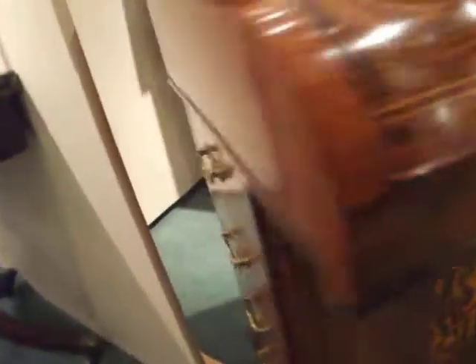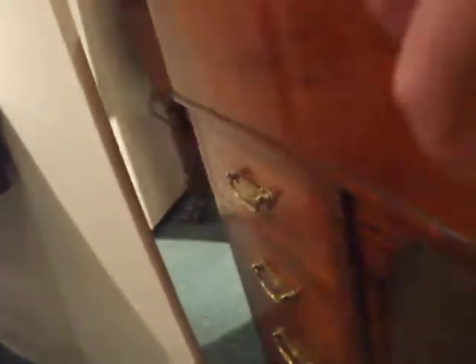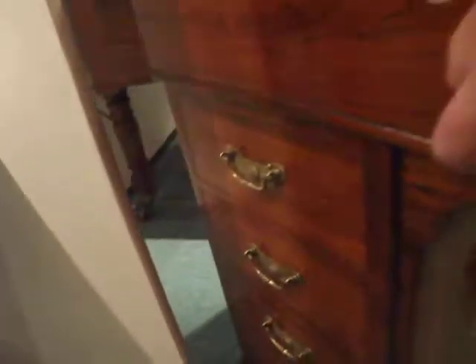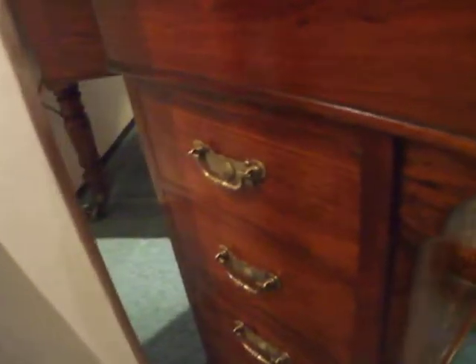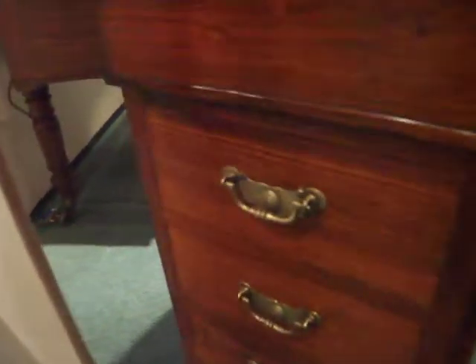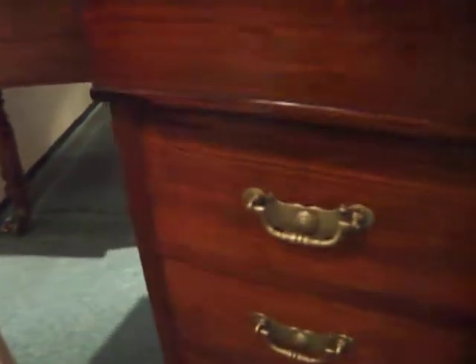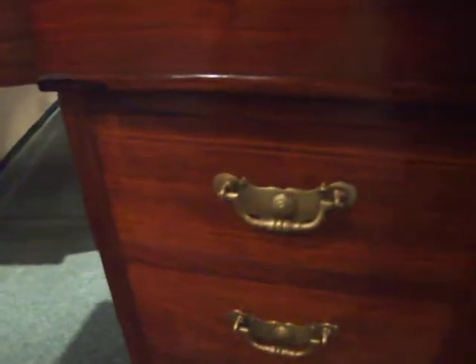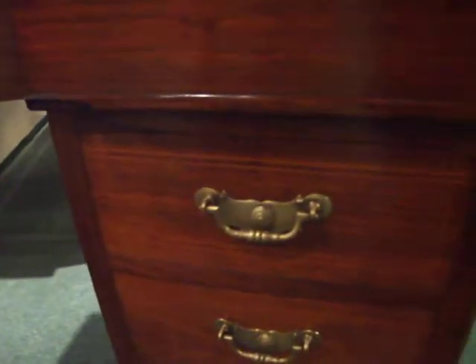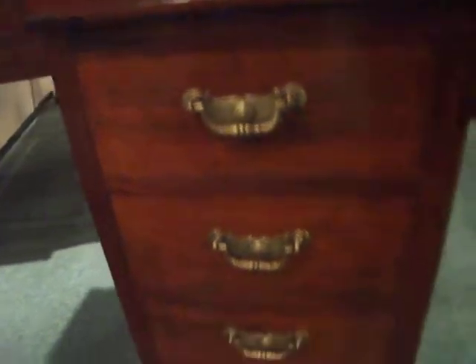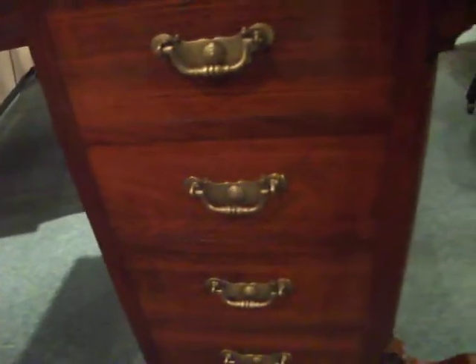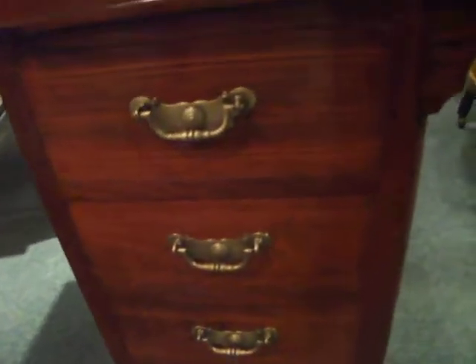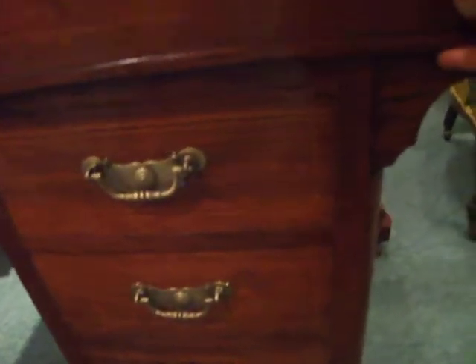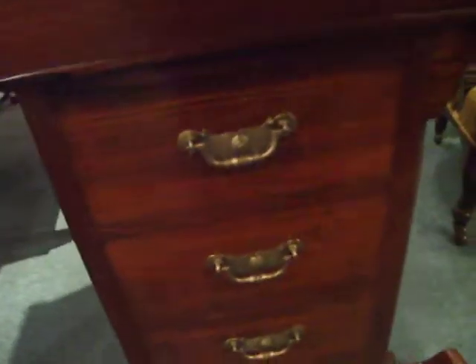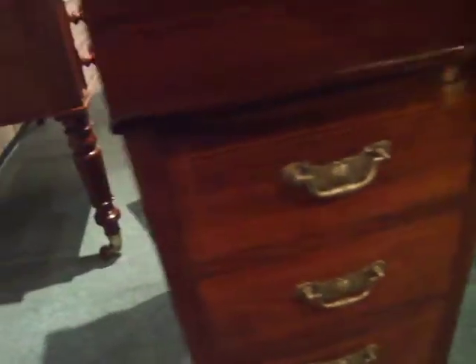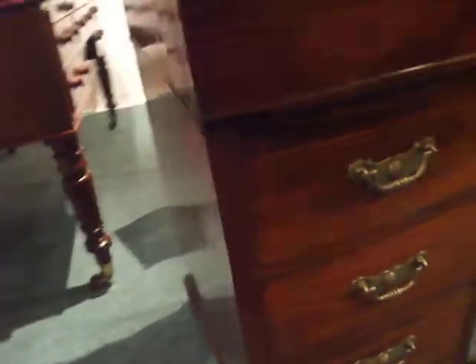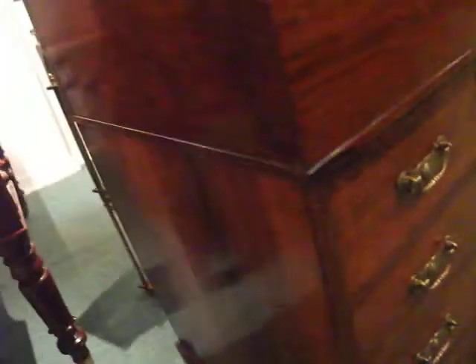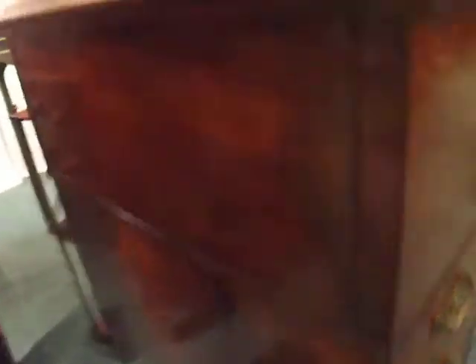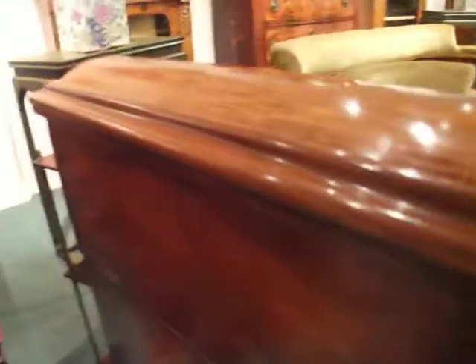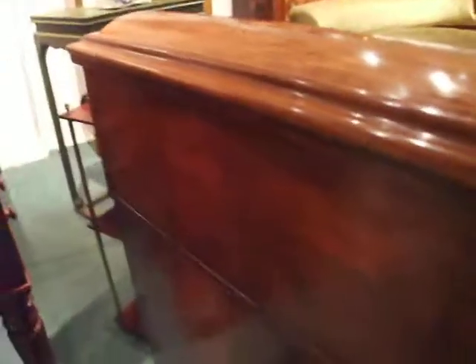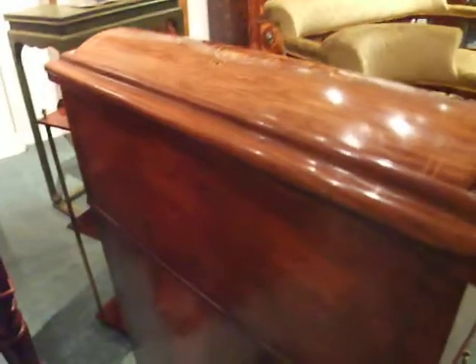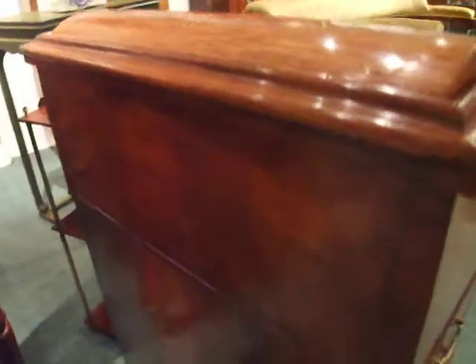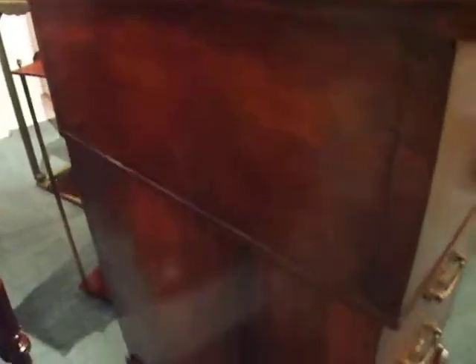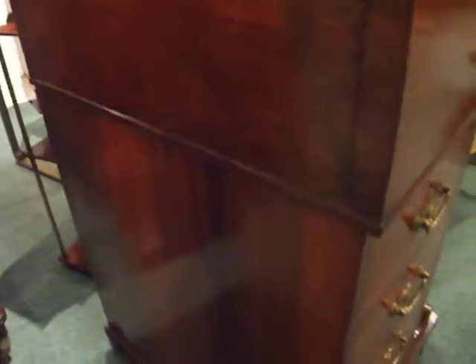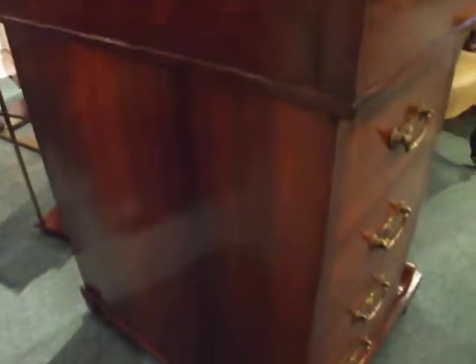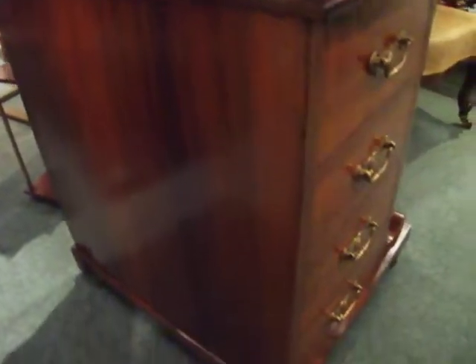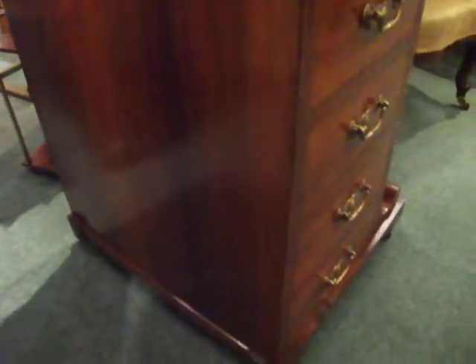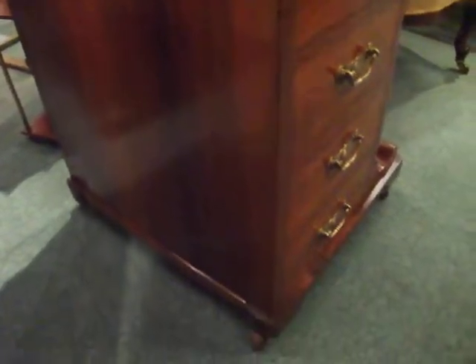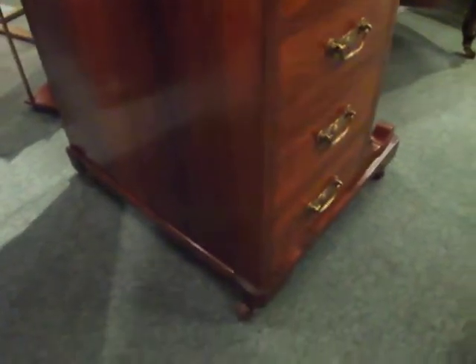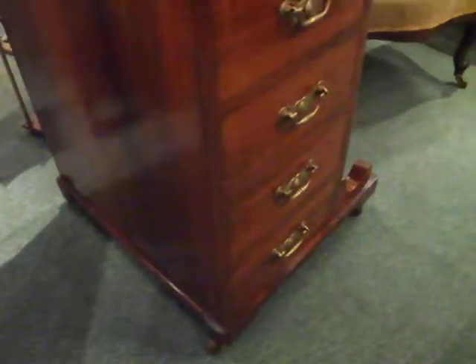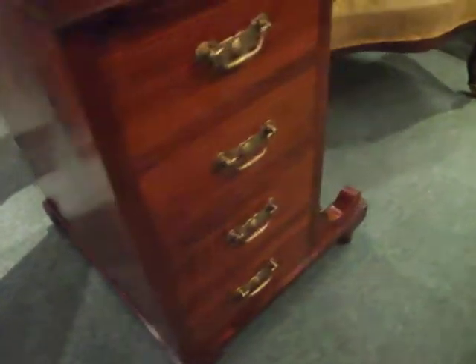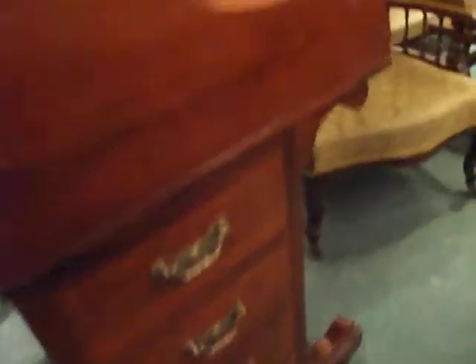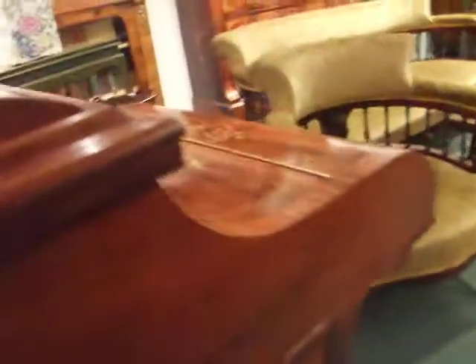On the left-hand side you have dummy drawers just to keep everything symmetrical. The back is finished and polished, and it stands on its original casters.